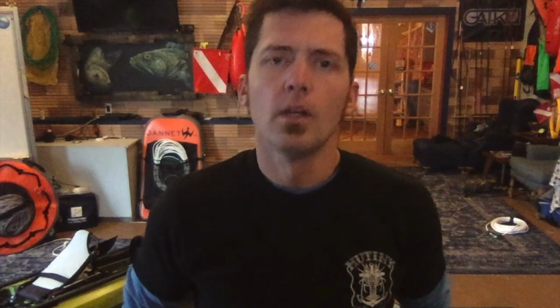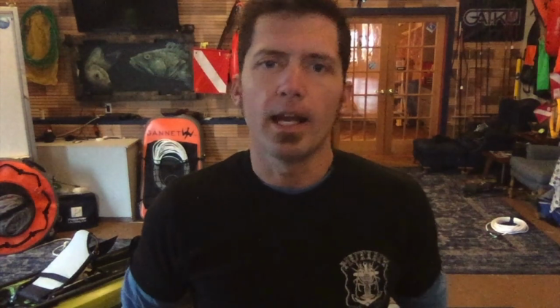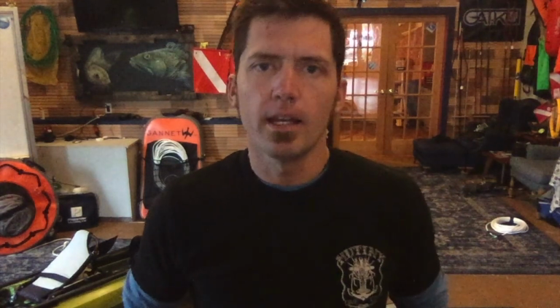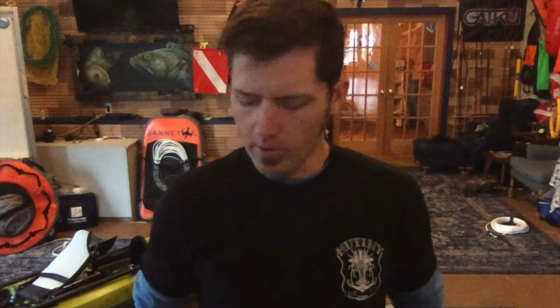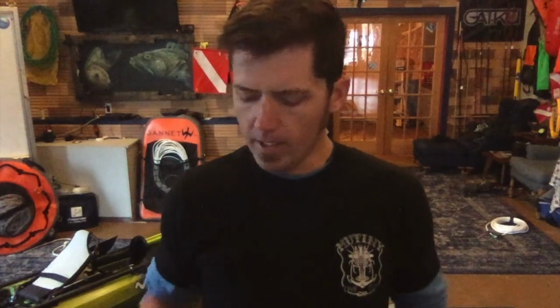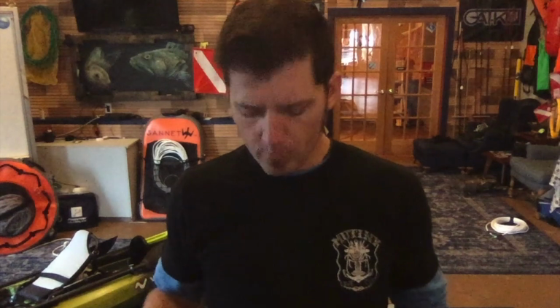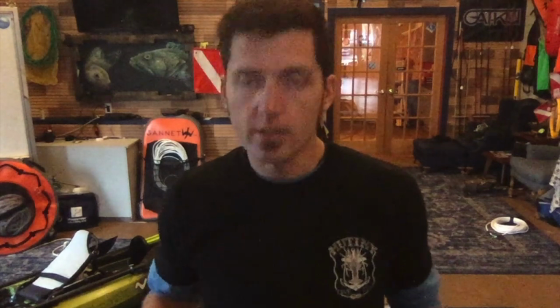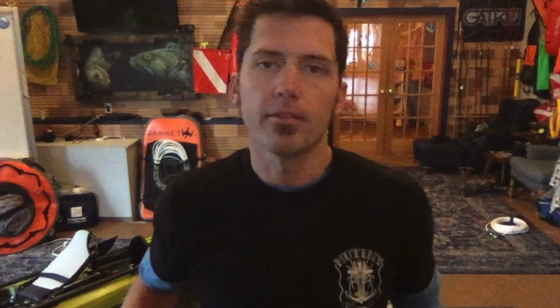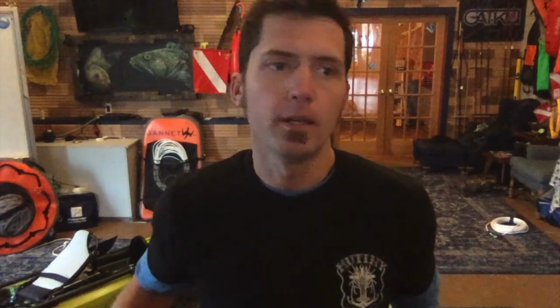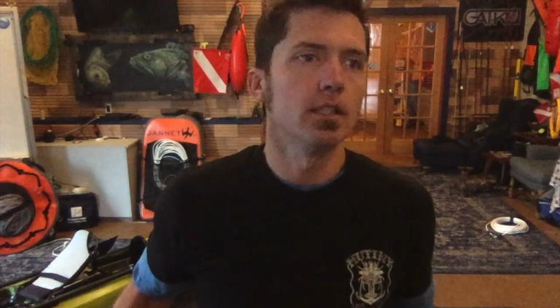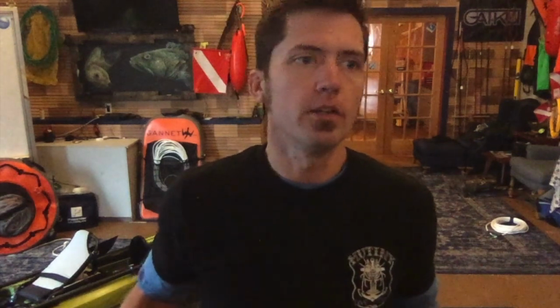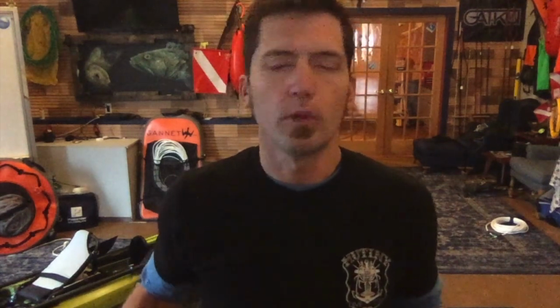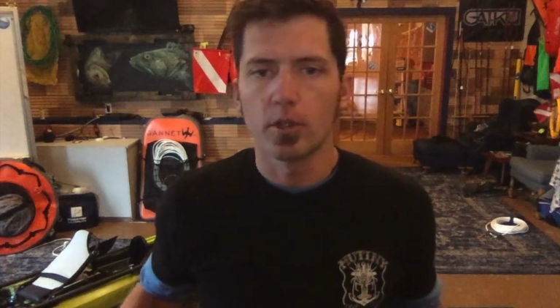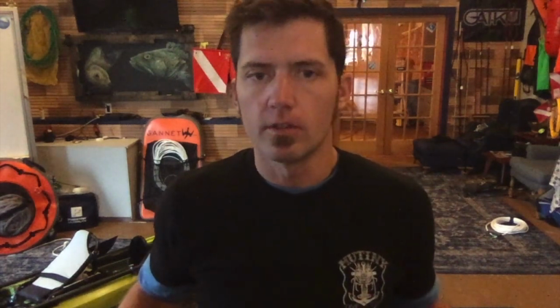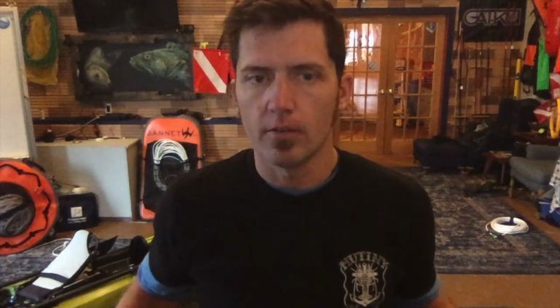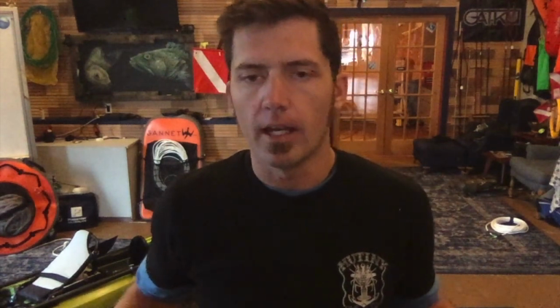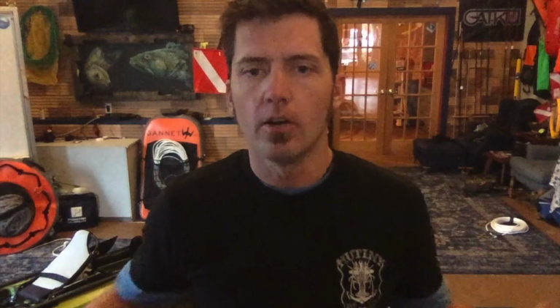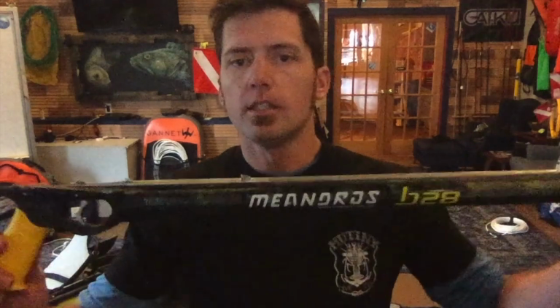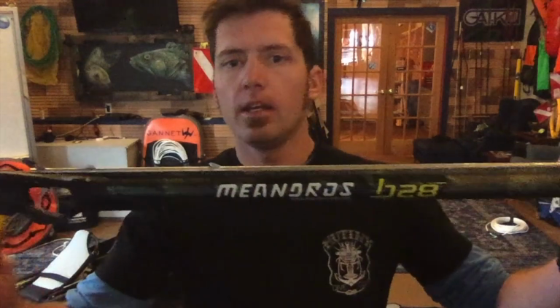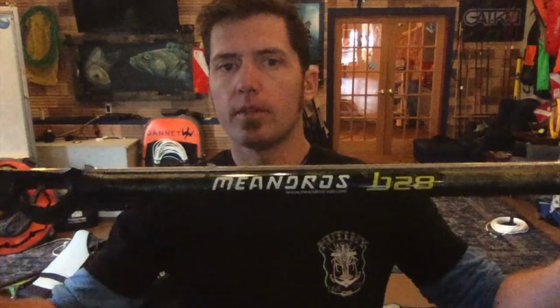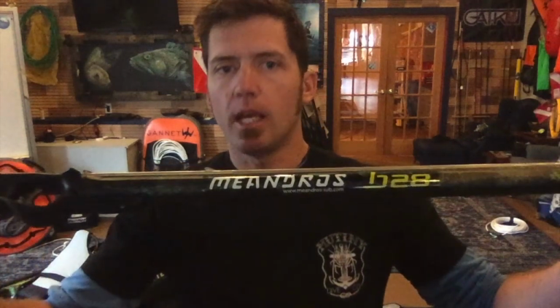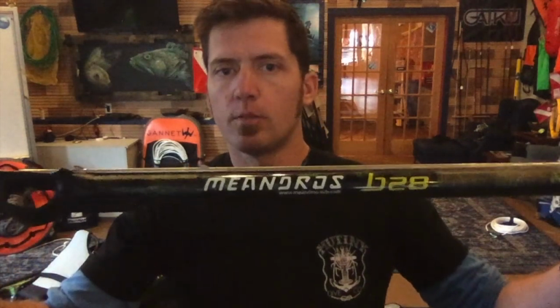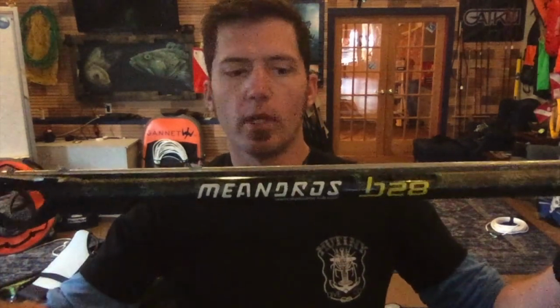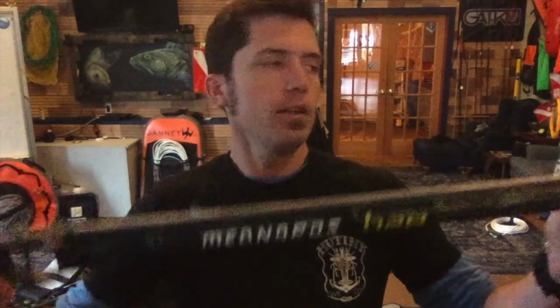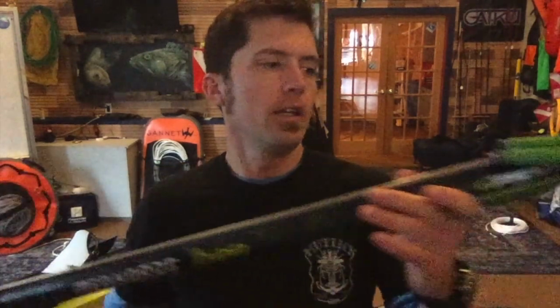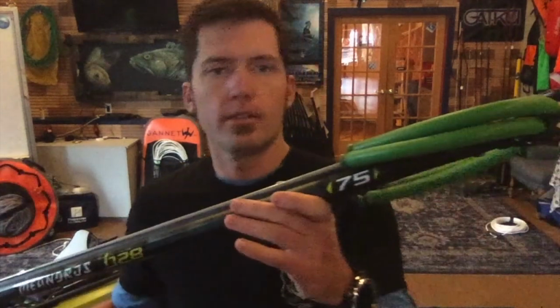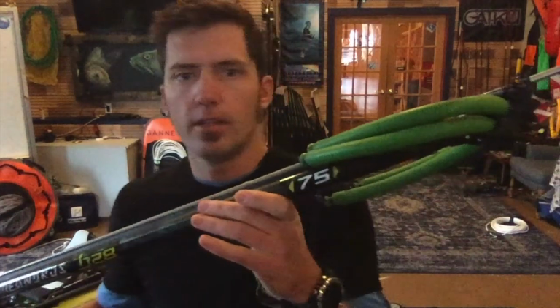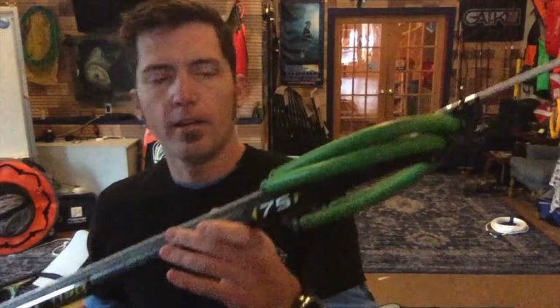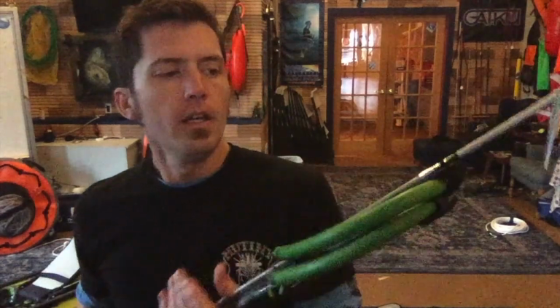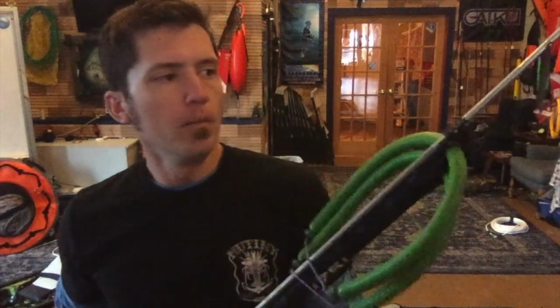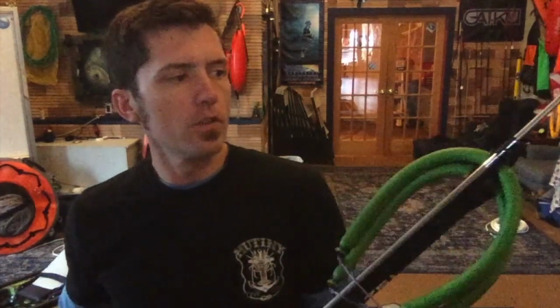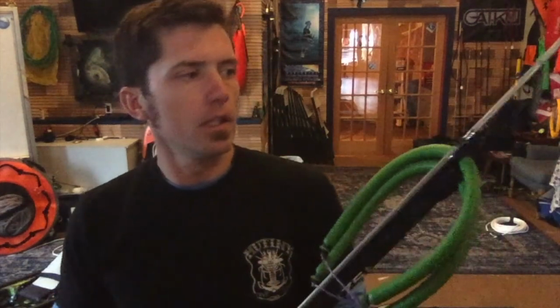All right guys, Dan here with the Oregon Freediving Company. Just got back from DEMA and going to start doing some product previews on the new stuff we've got. Today we've got the Meandros B28 in a 75 — pretty sweet little railgun.